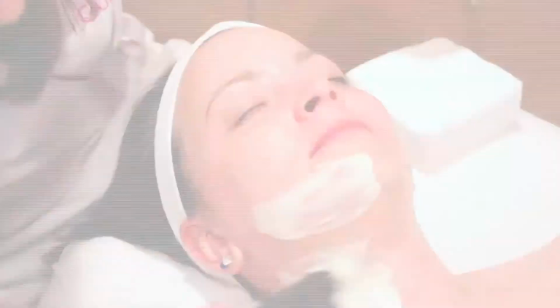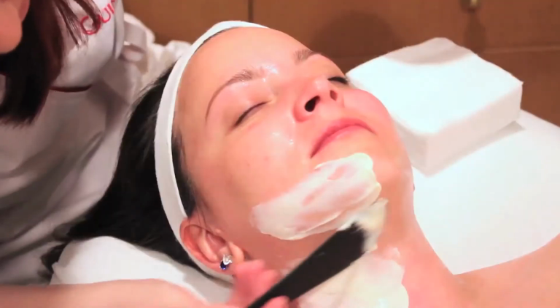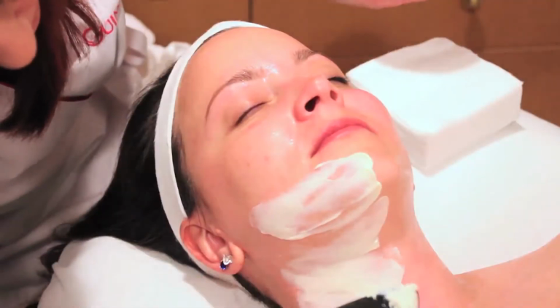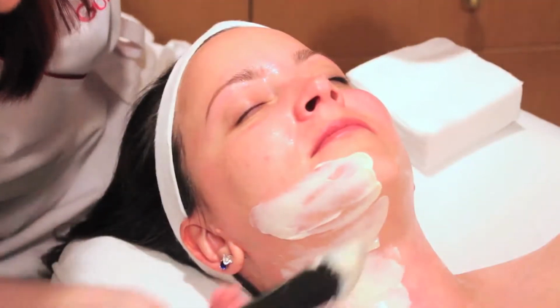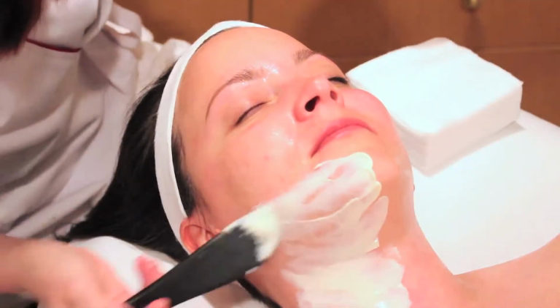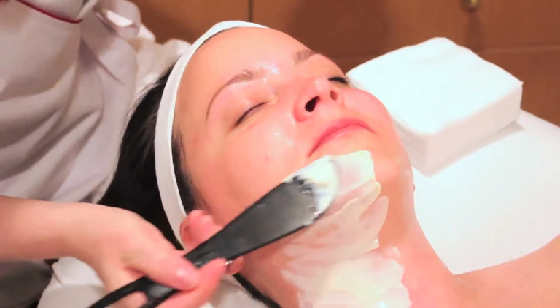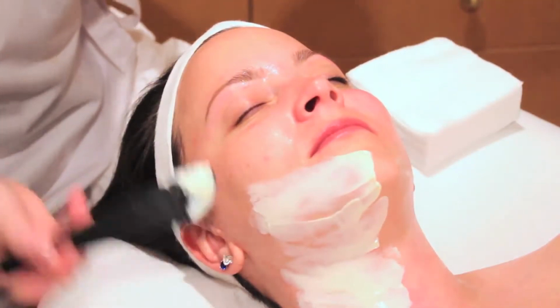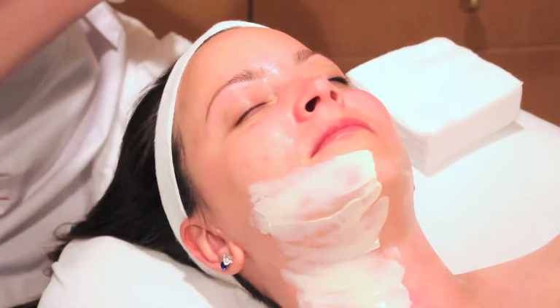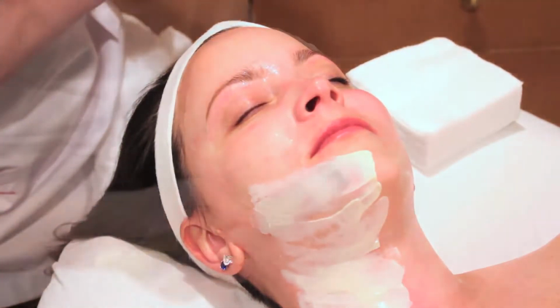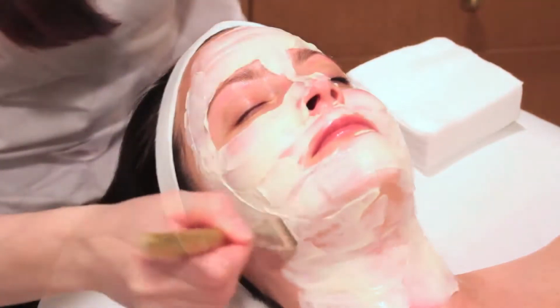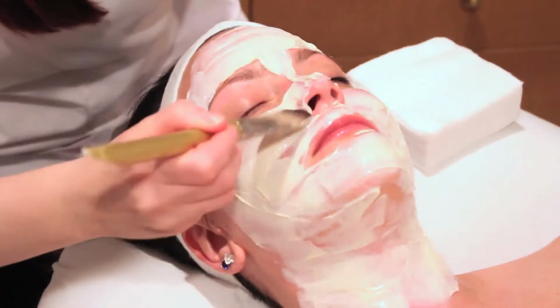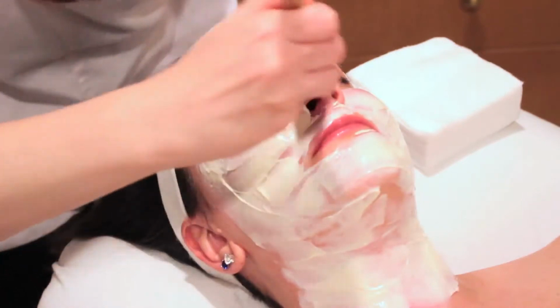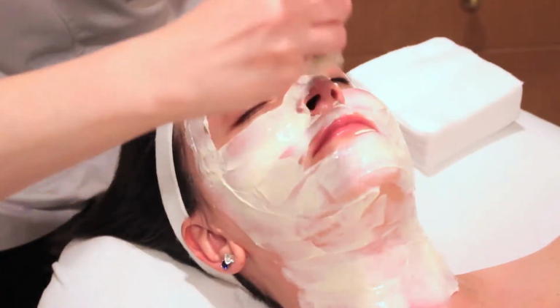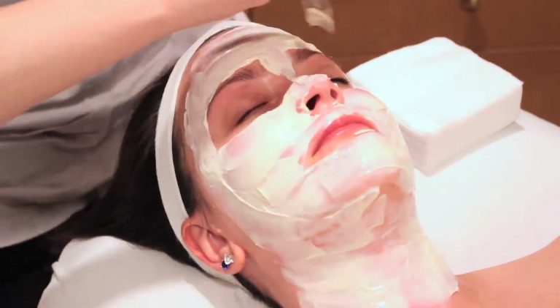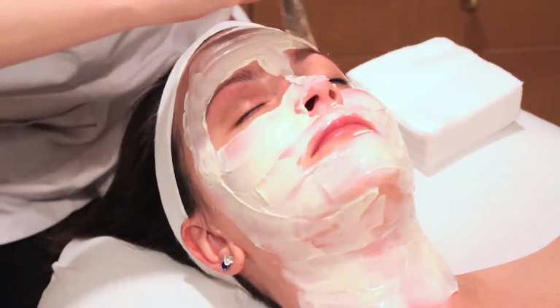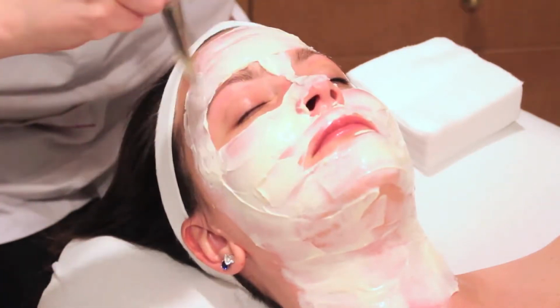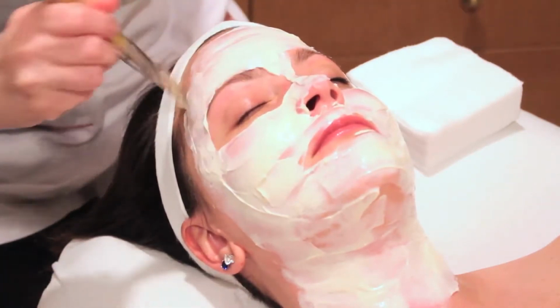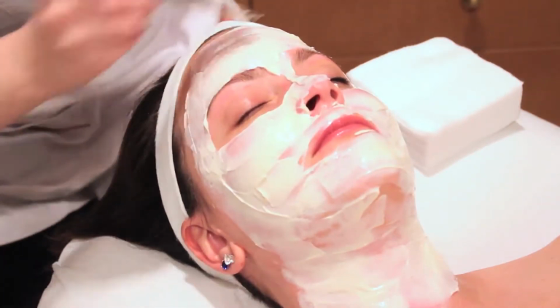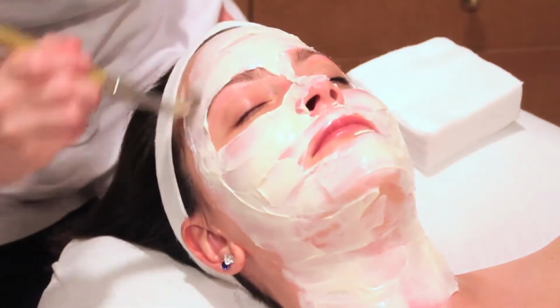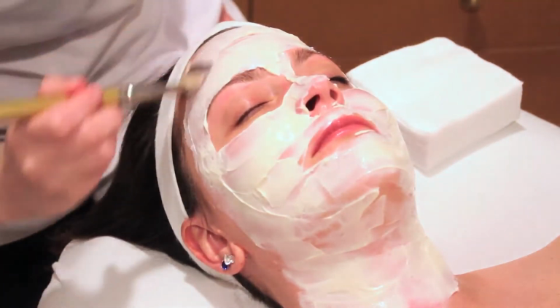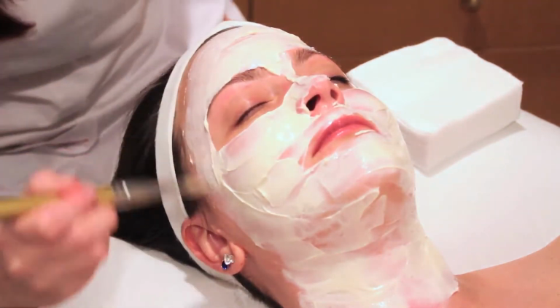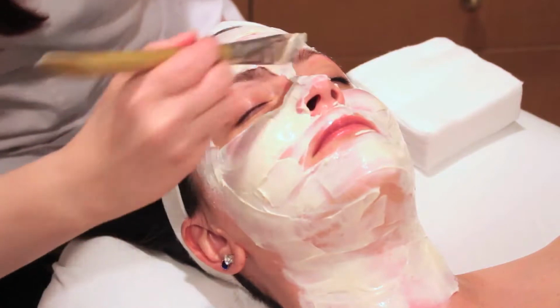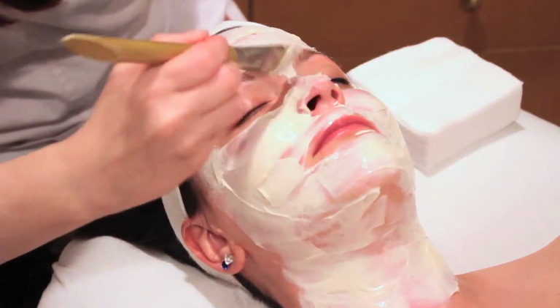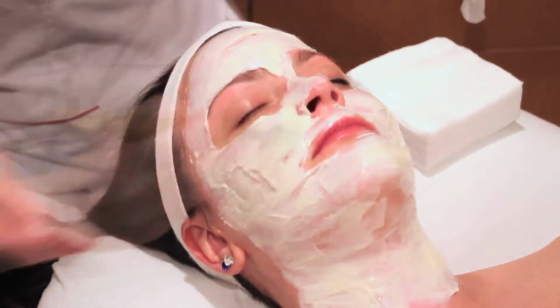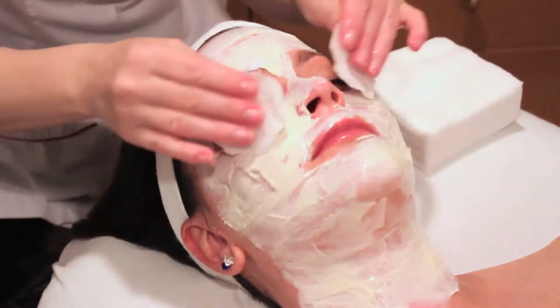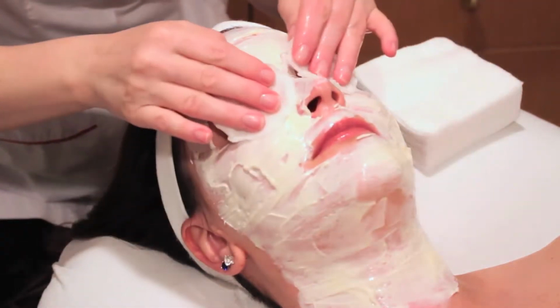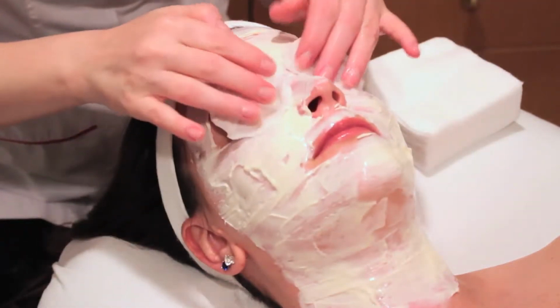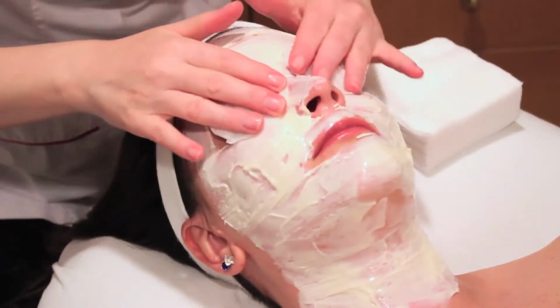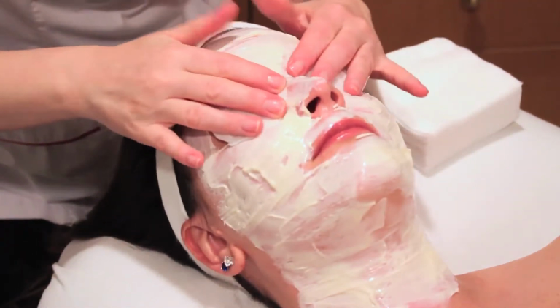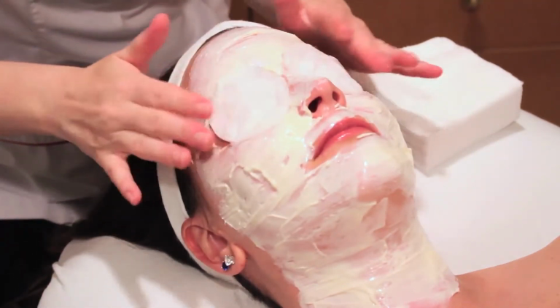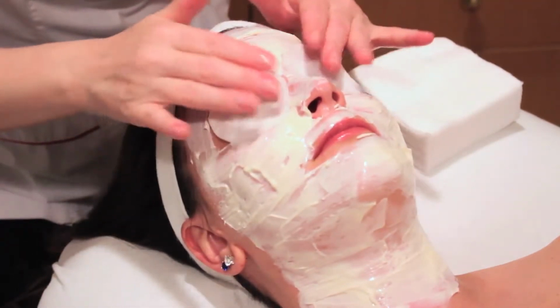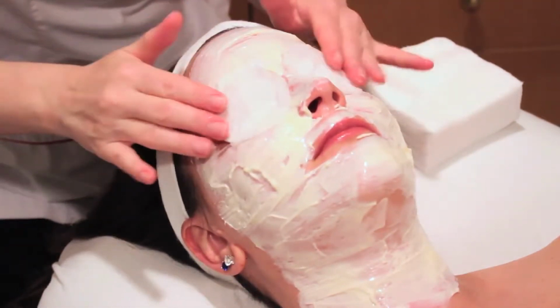Step four of the Botanove Facial is the Clary Mask, with pure vitamin C. This mask stays on for about ten minutes to activate. It lightens pigmented skin, creates radiance, and regenerates the elastic fibers of the skin.